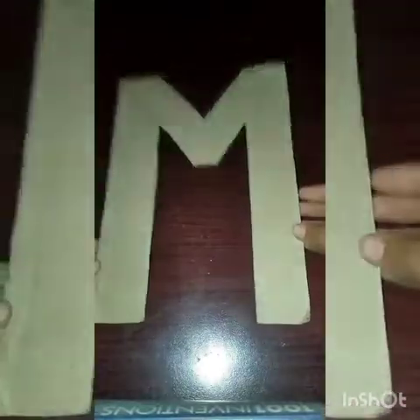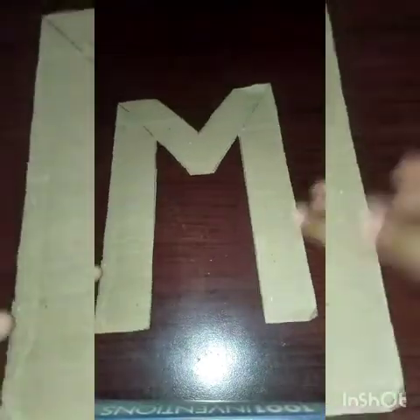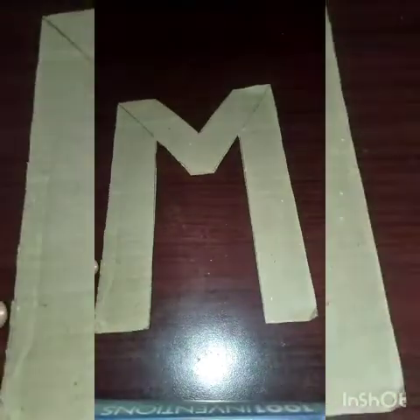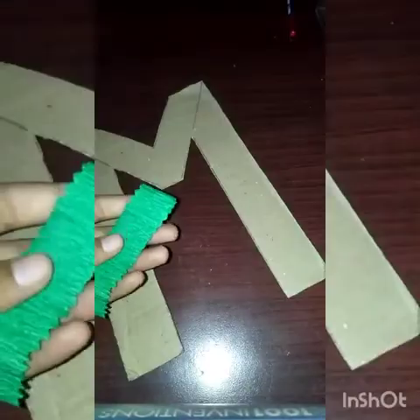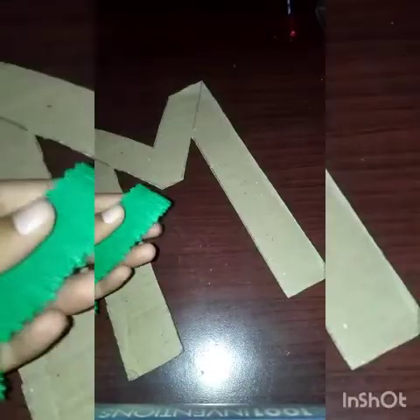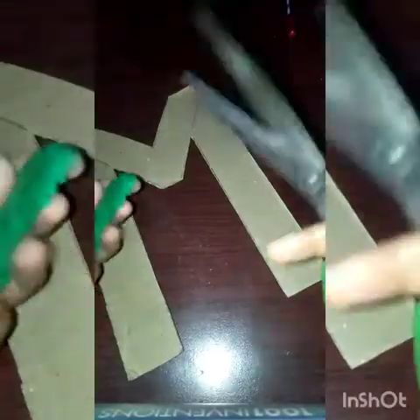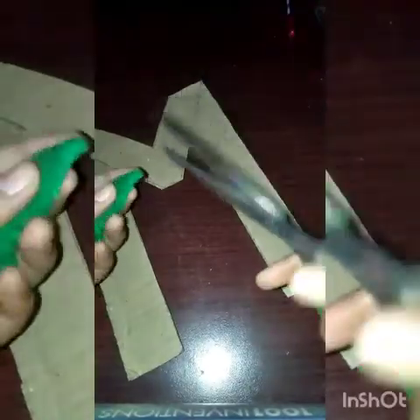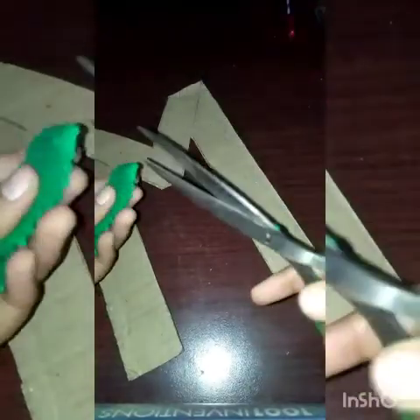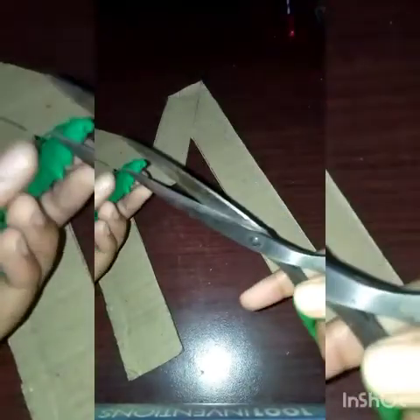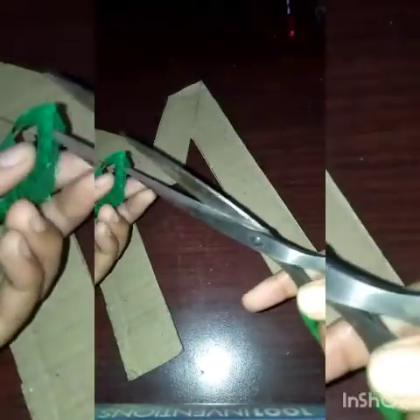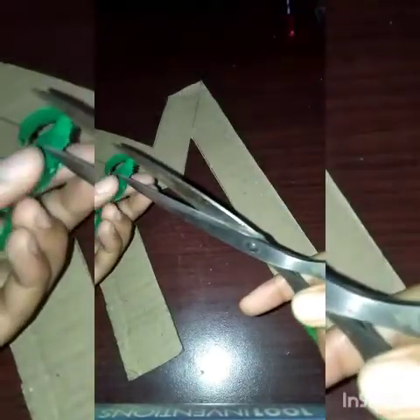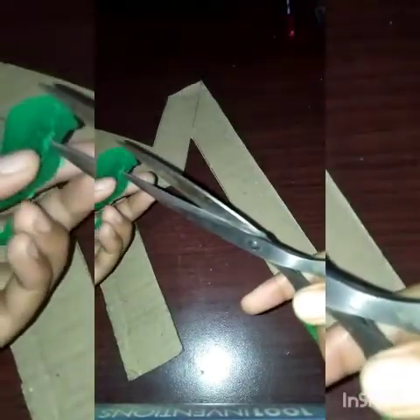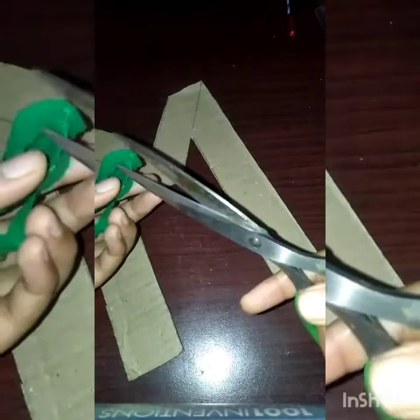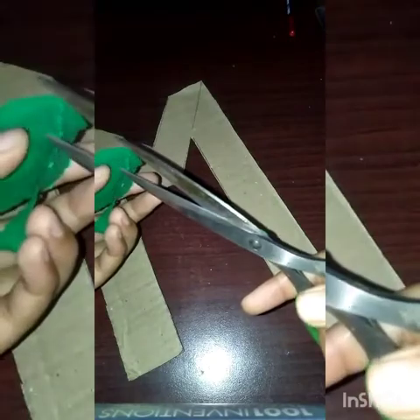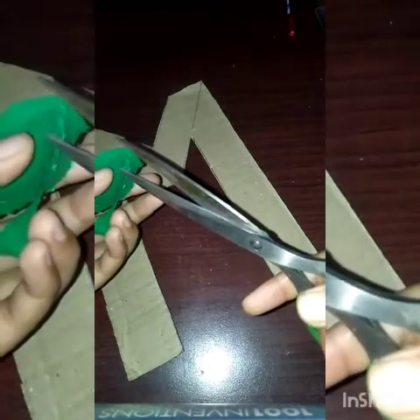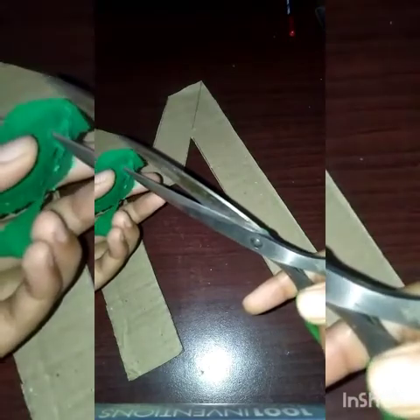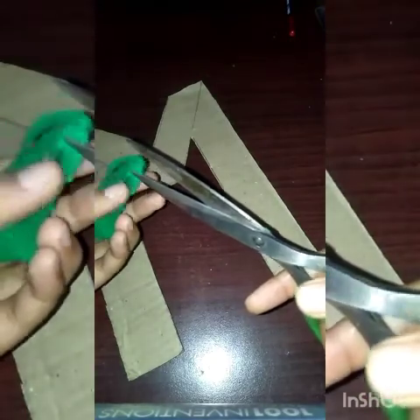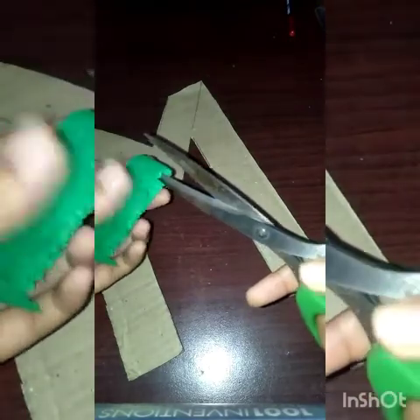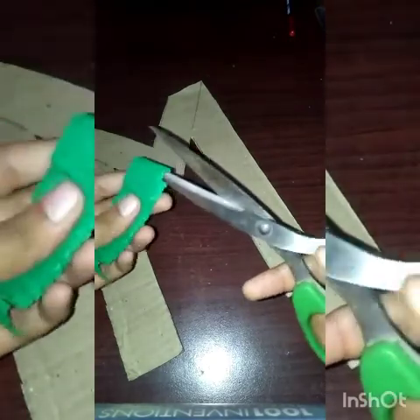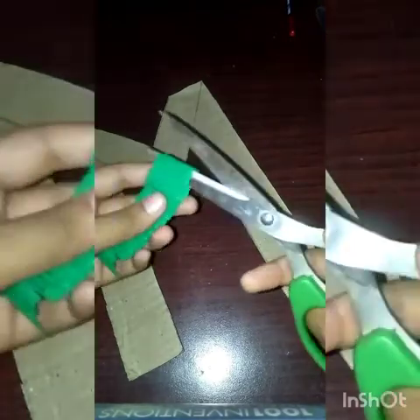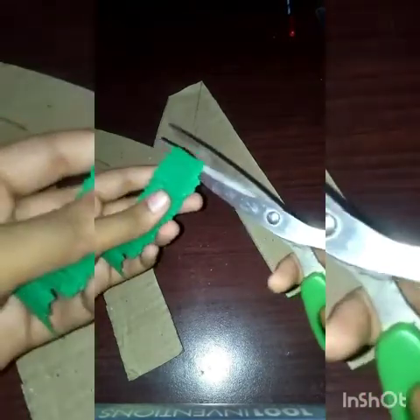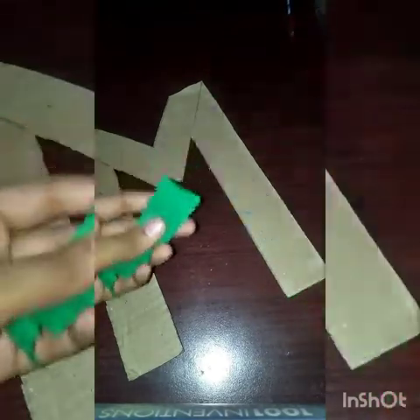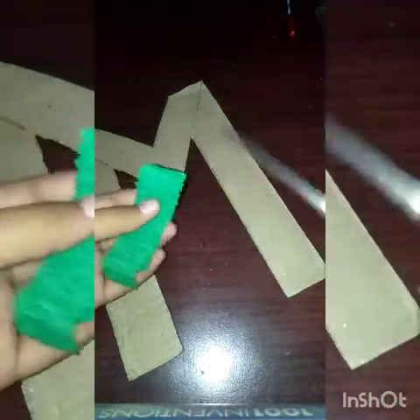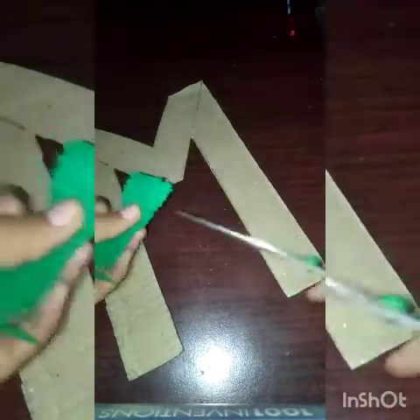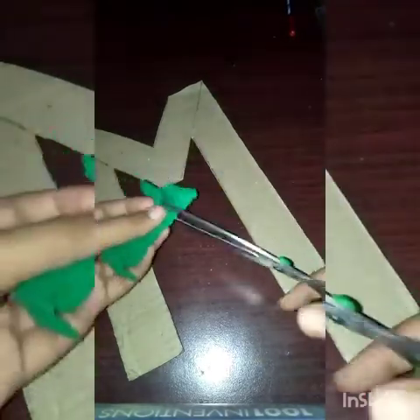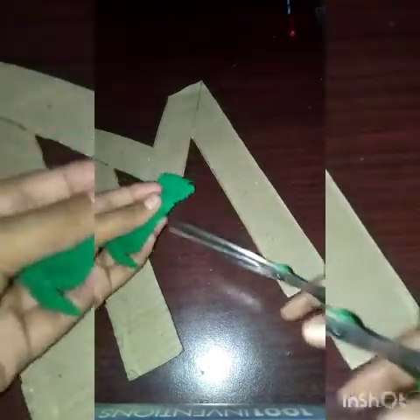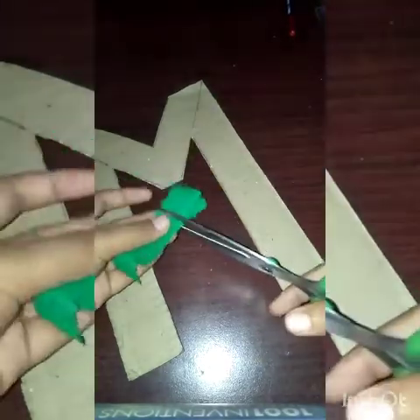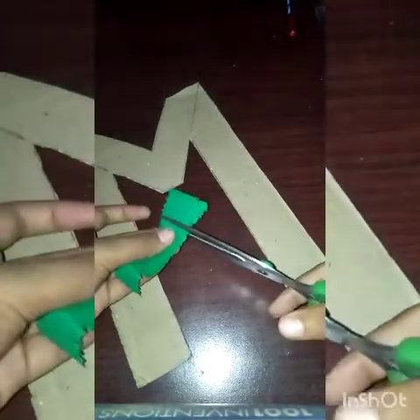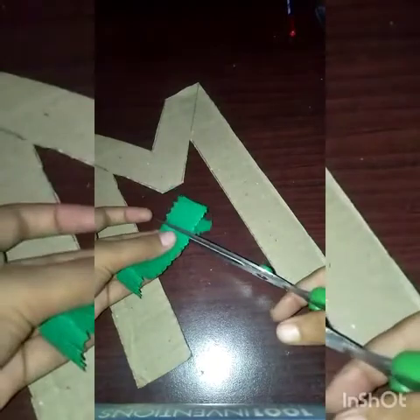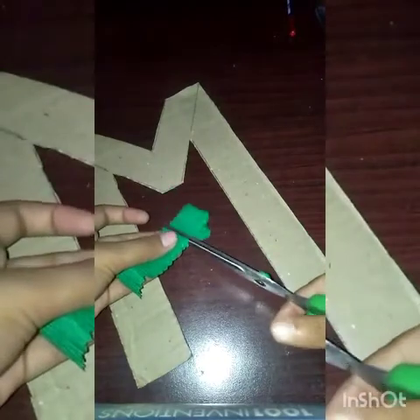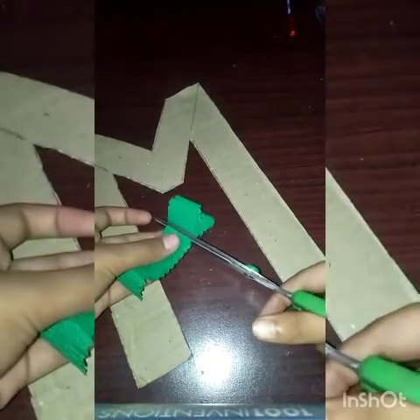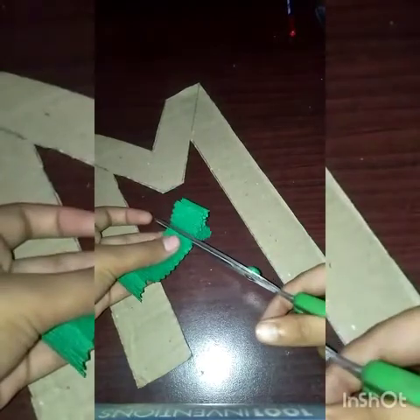Now it is done. Then we will take a strip of ribbon like this and cut it from the sample. We will use a square socket.